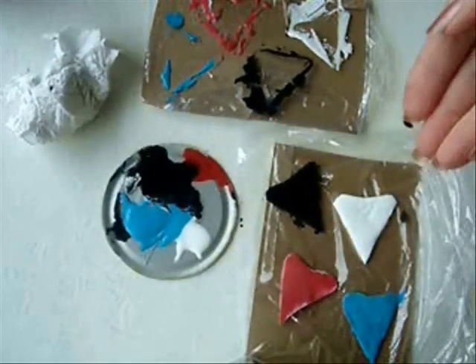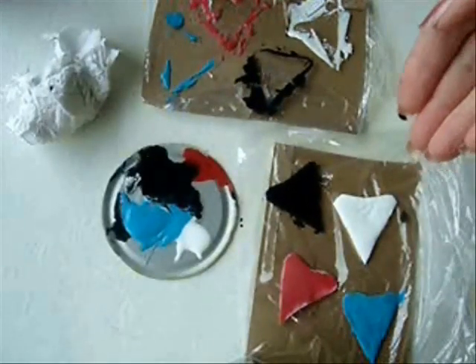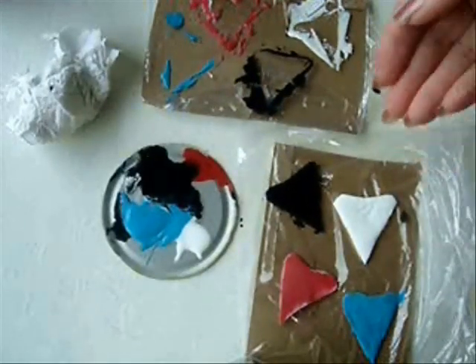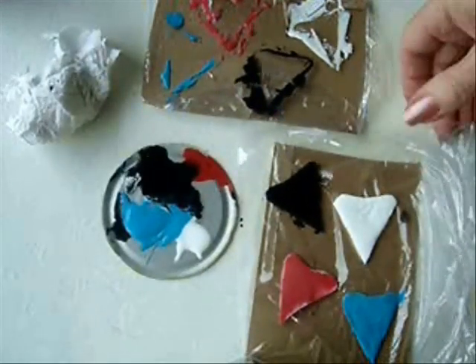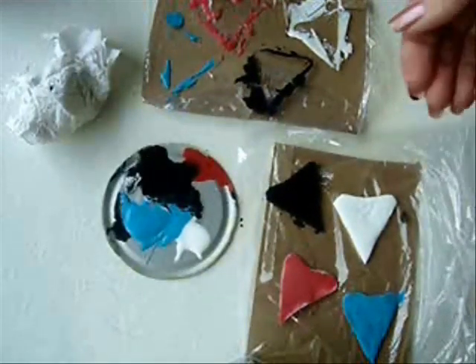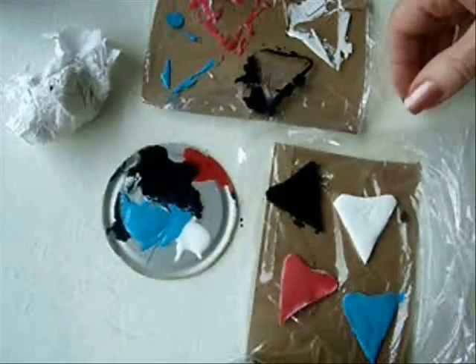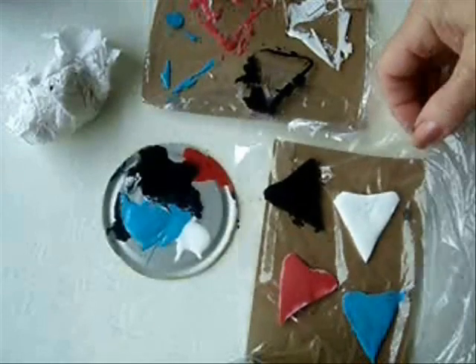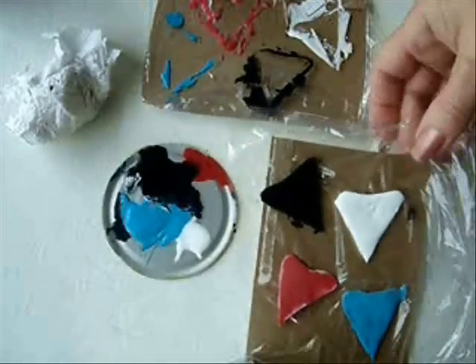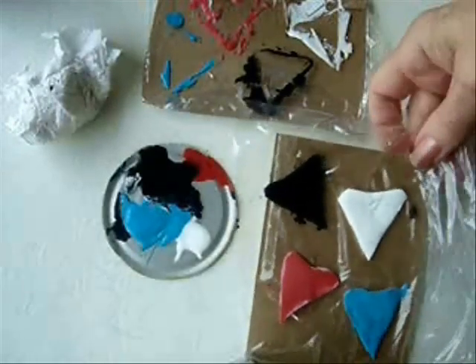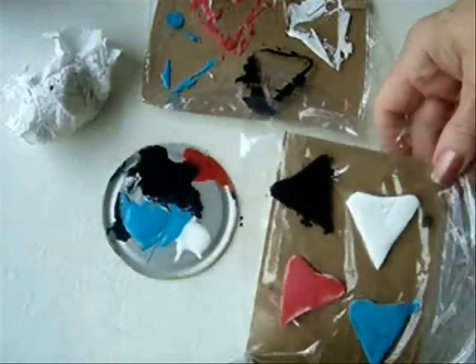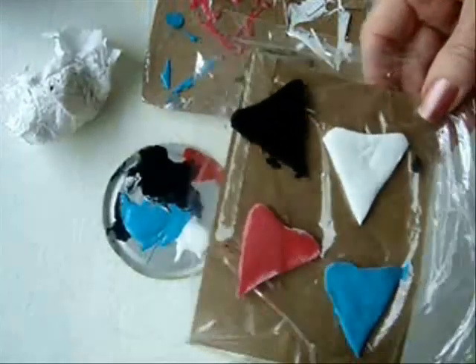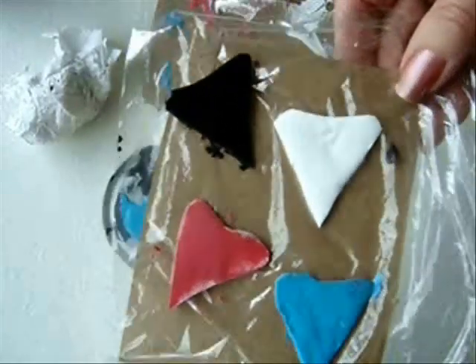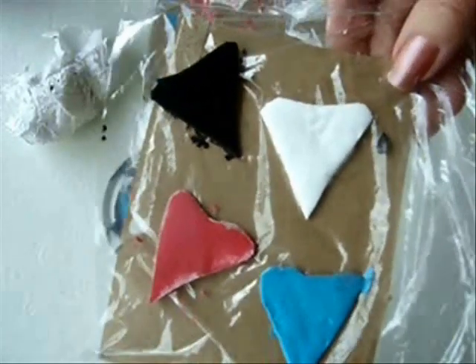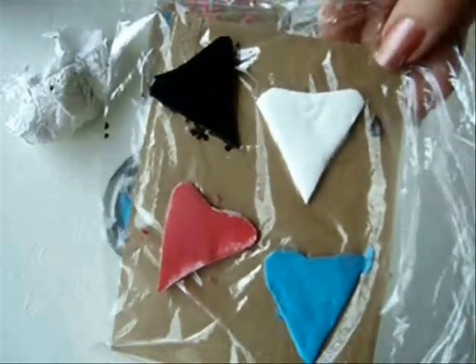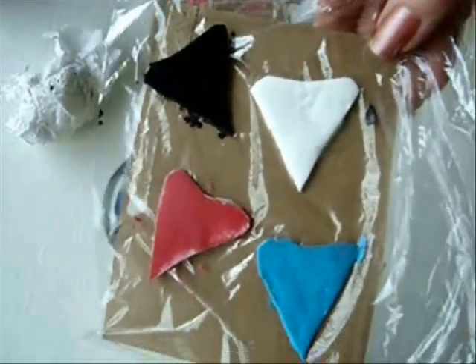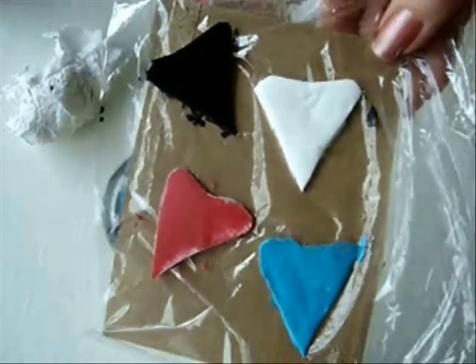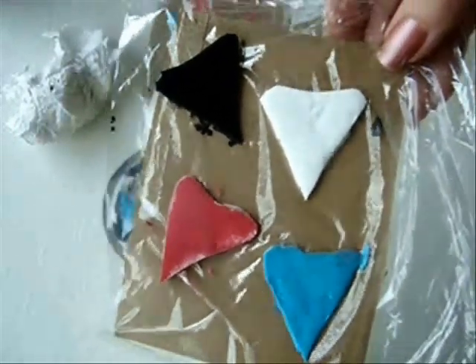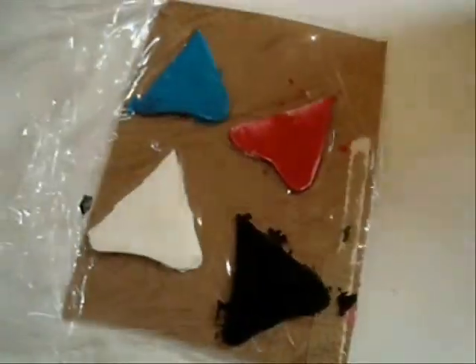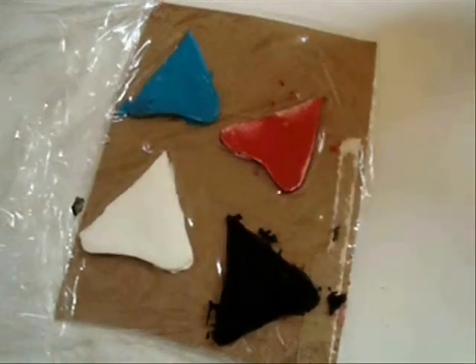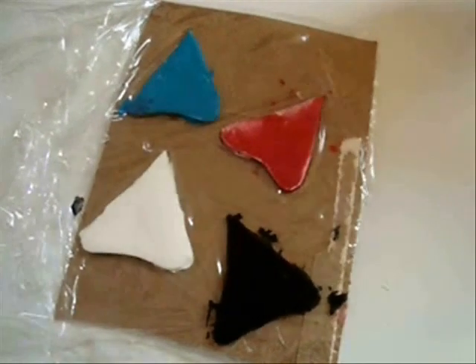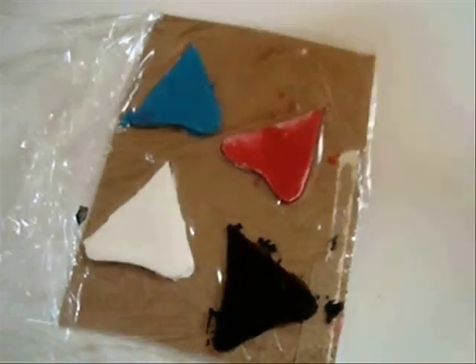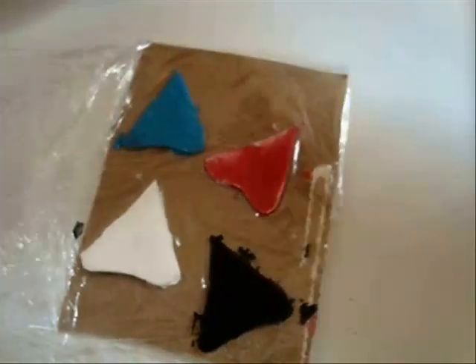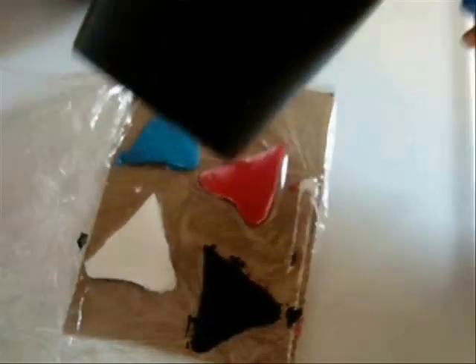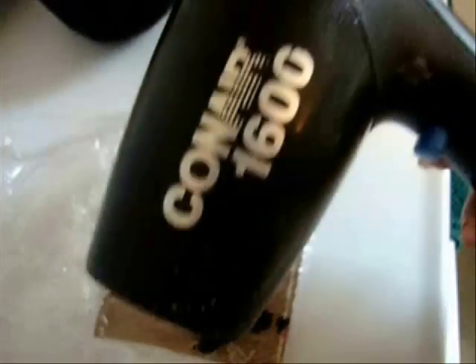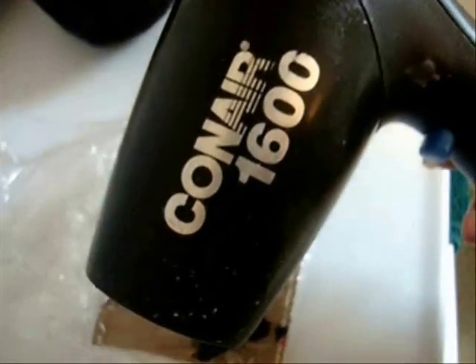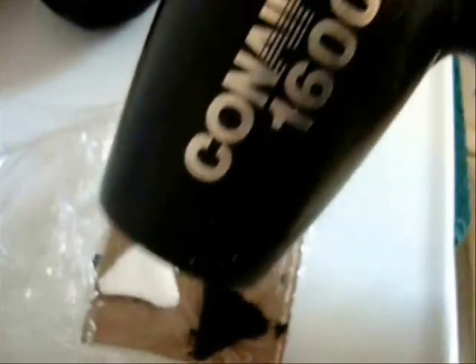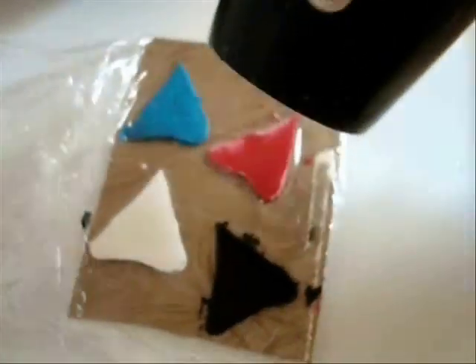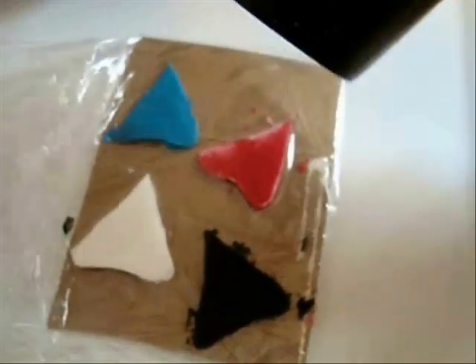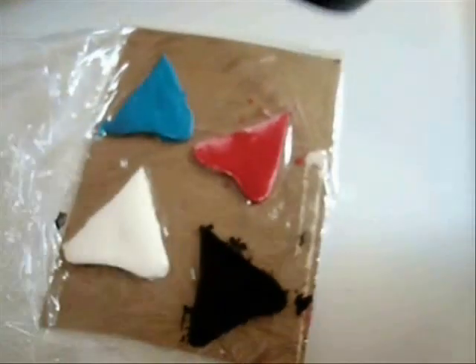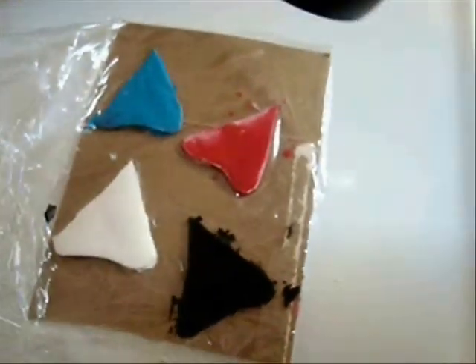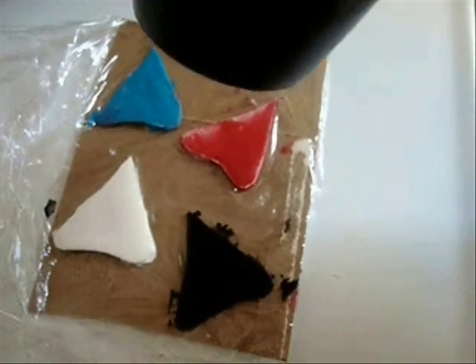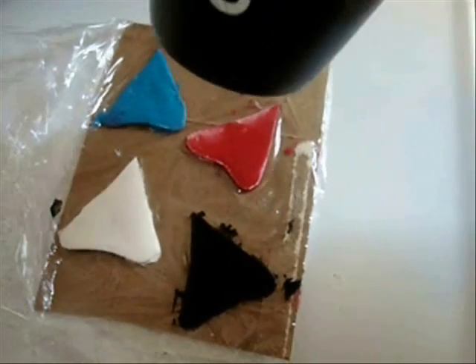Now comes the hard part — you're going to have to let them set up. That might take an hour or so. If you're impatient like I am, you can use your hair dryer and speed it up.